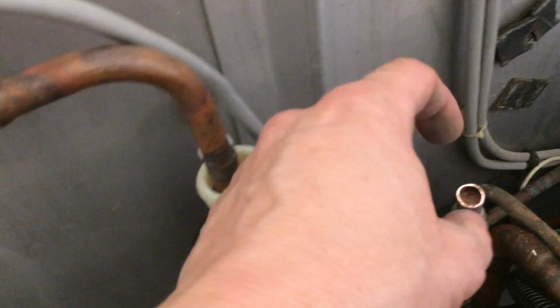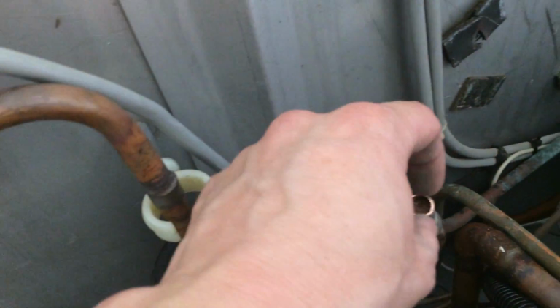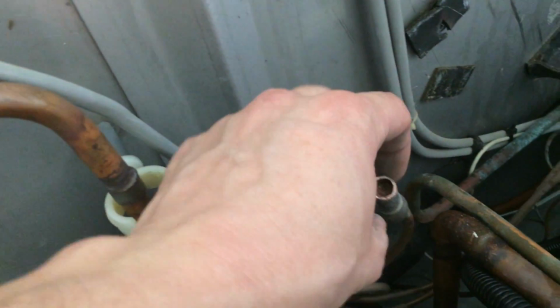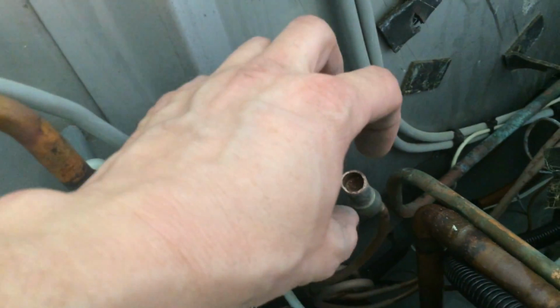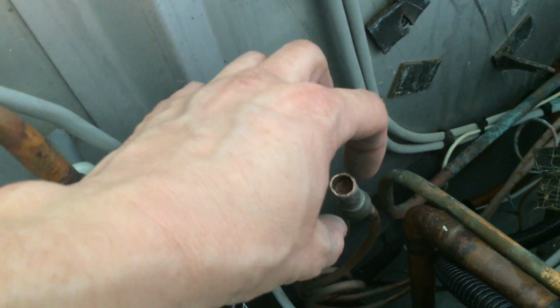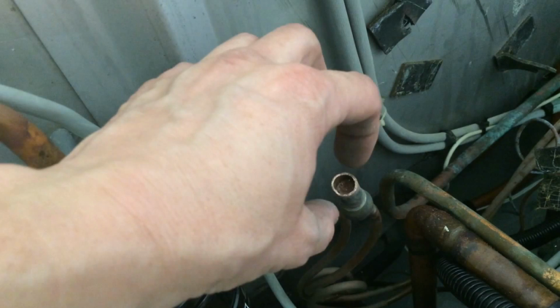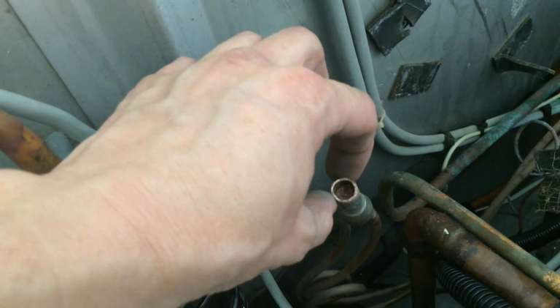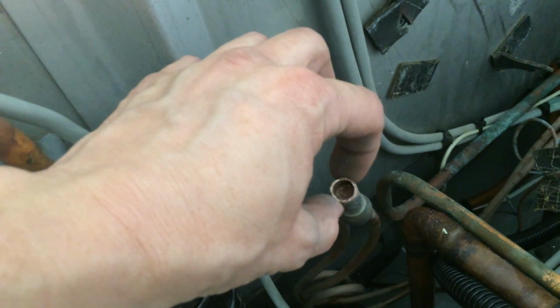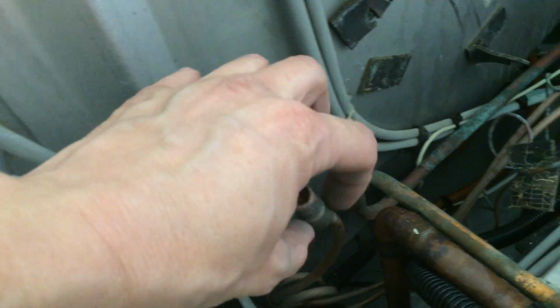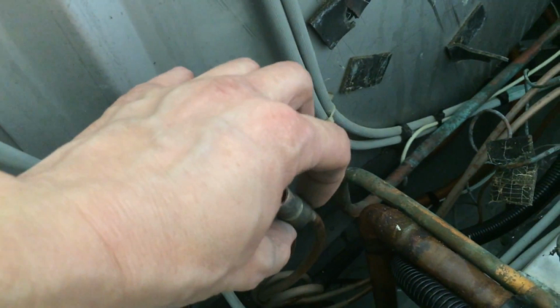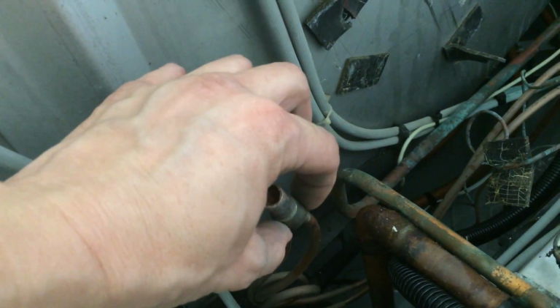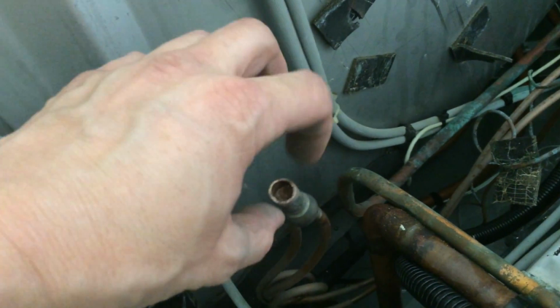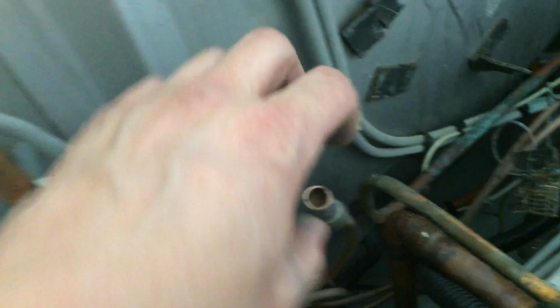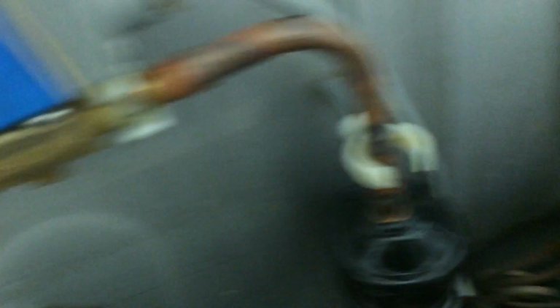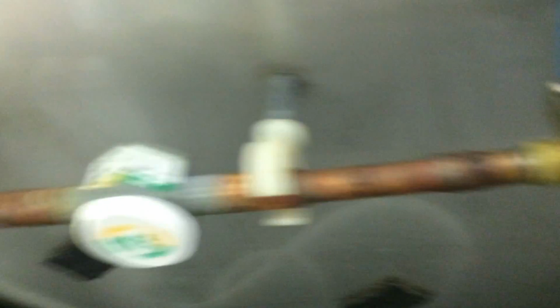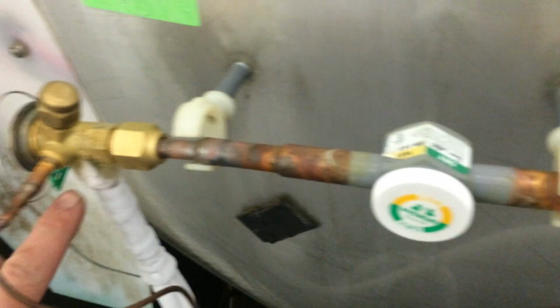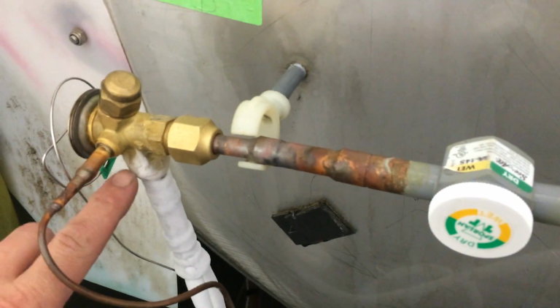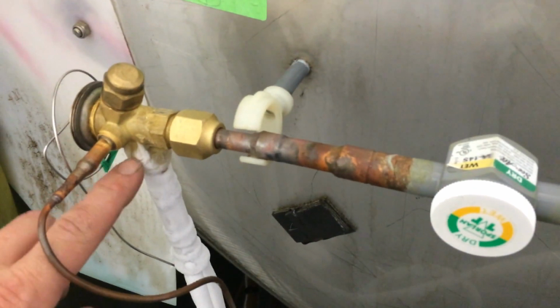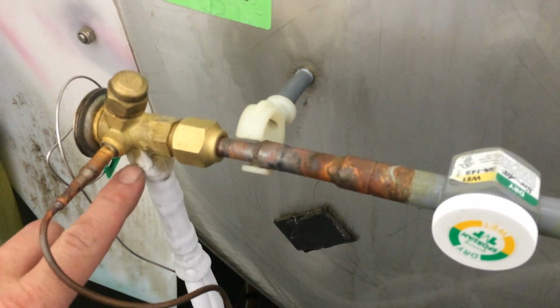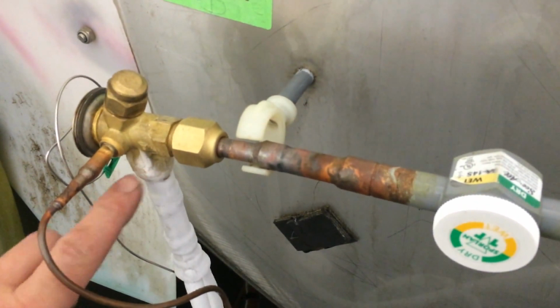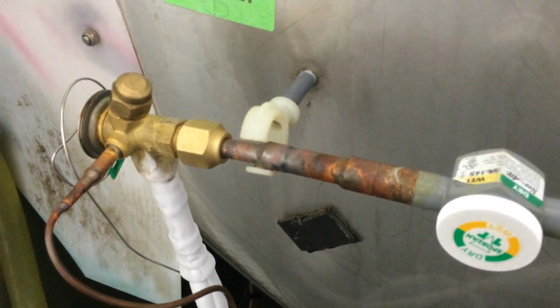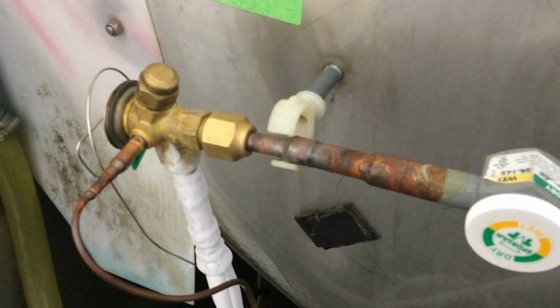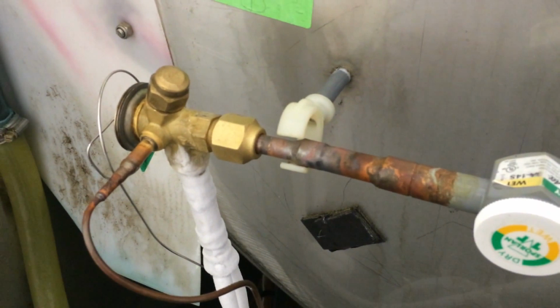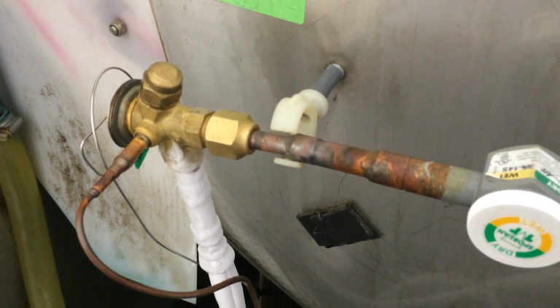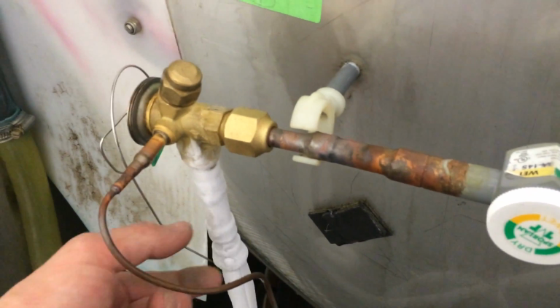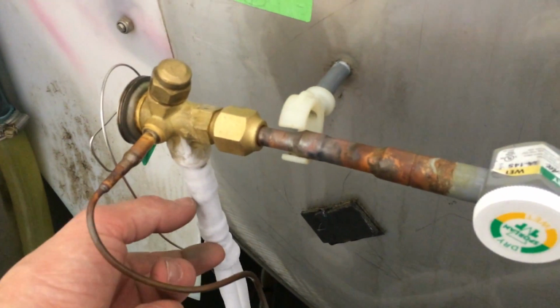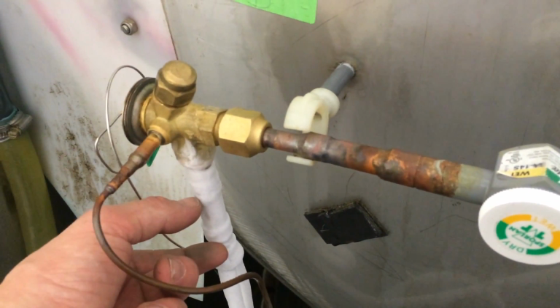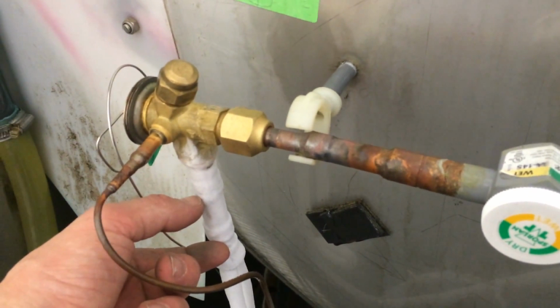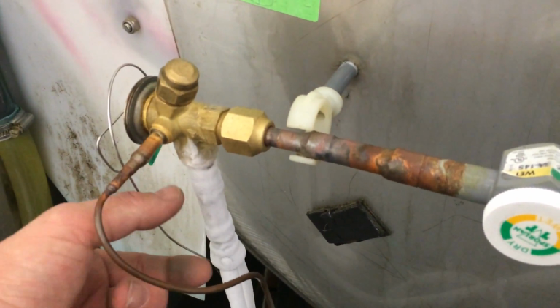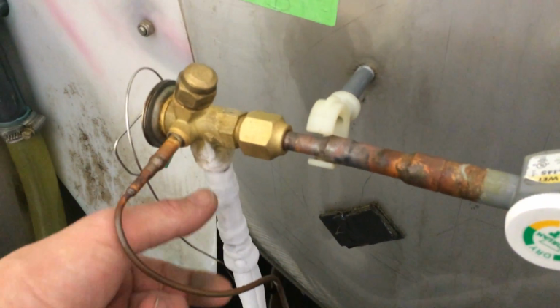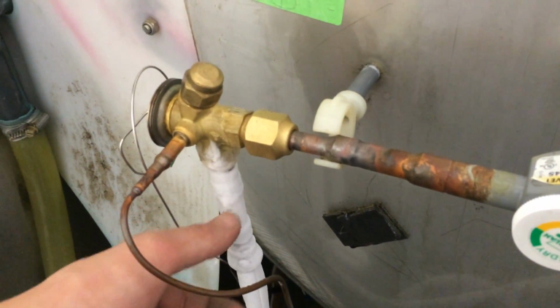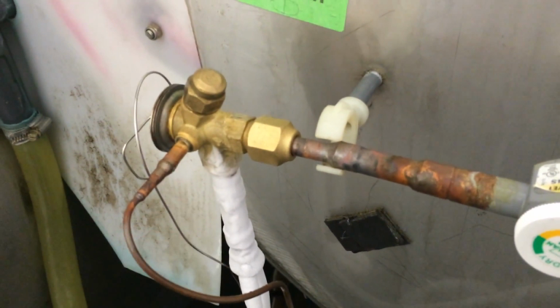It's too close together. If you try to braze the valve onto there, that'll take too much heat away and you'll end up overheating the valve. So we put a stub in there first, and then put the valve onto the stub.